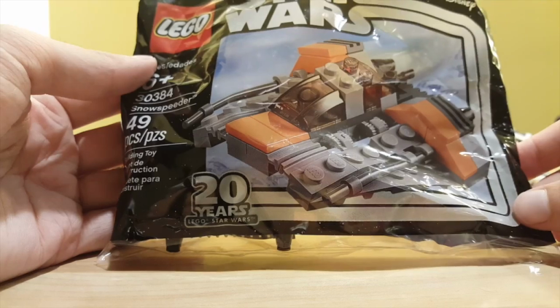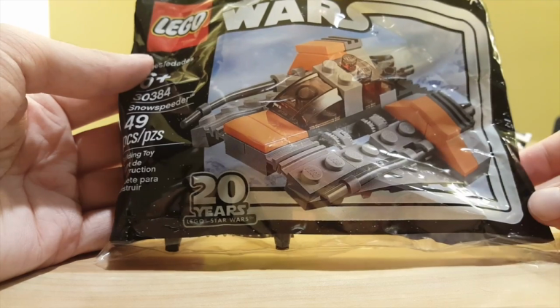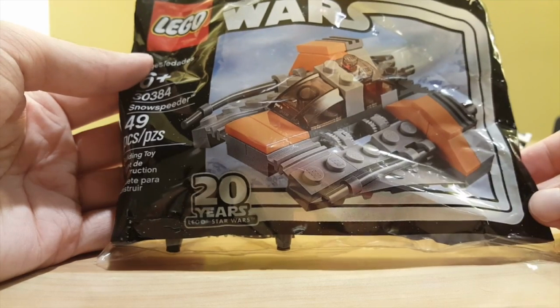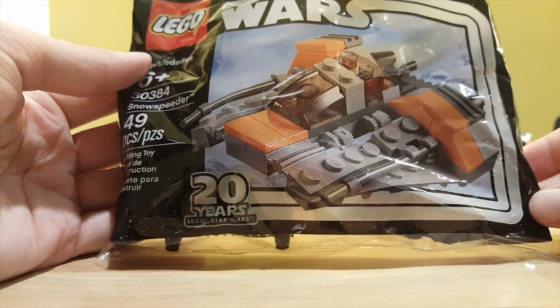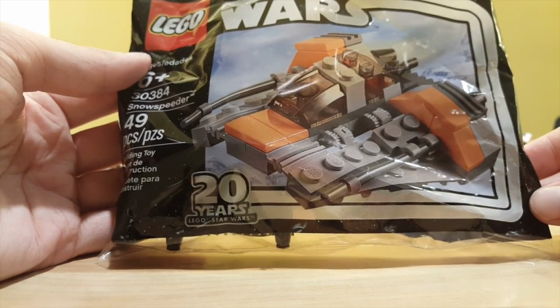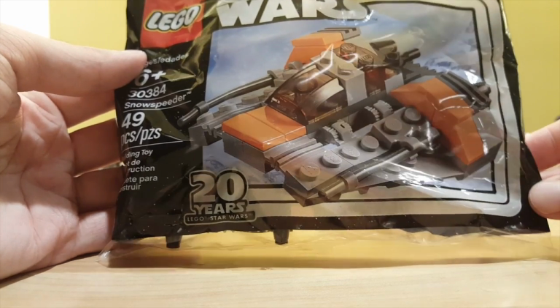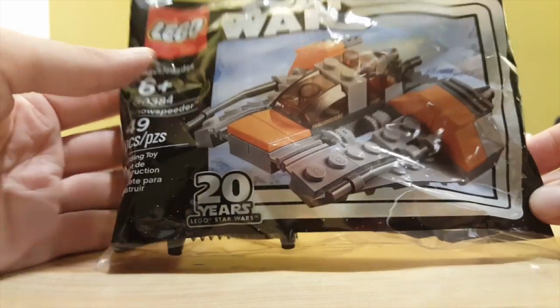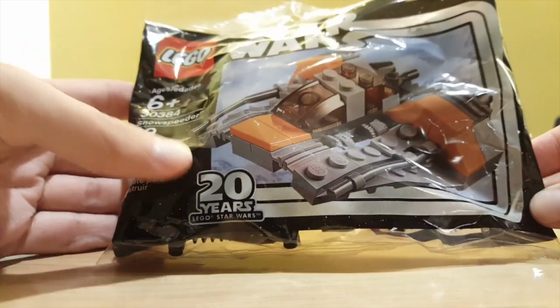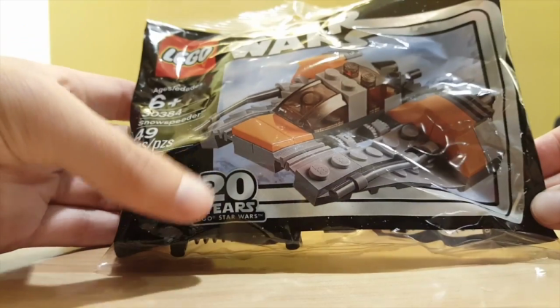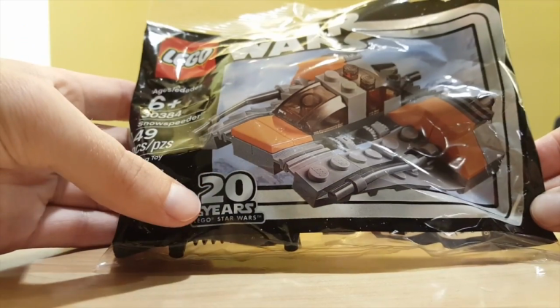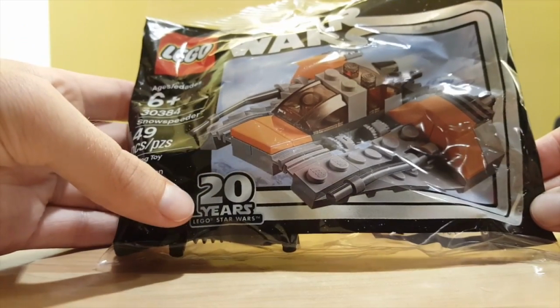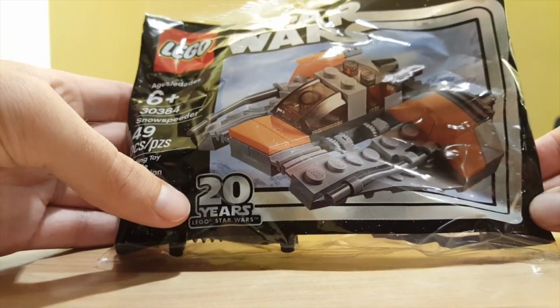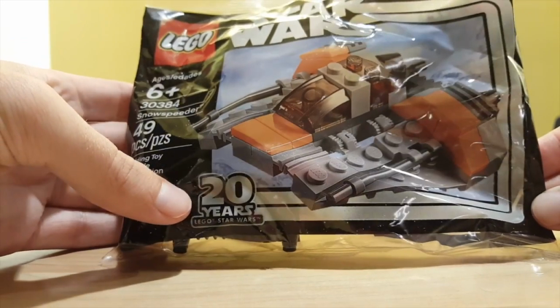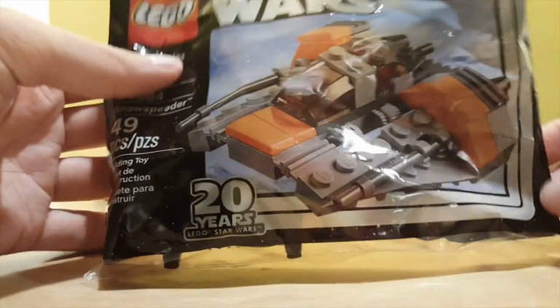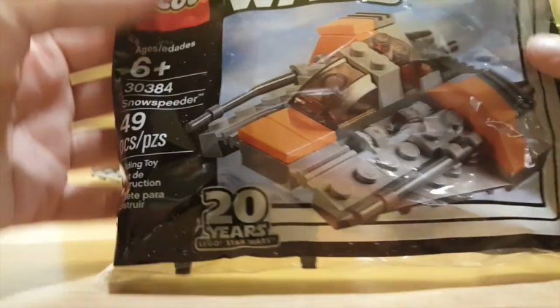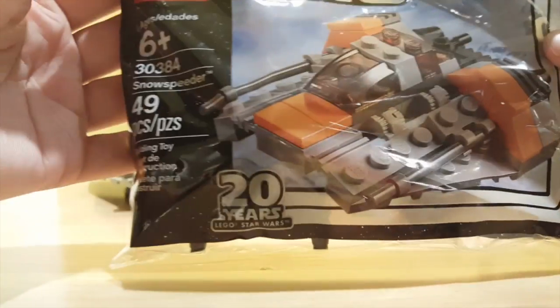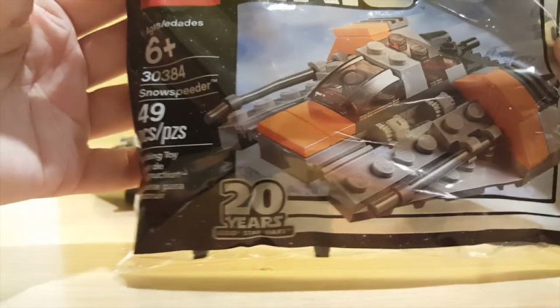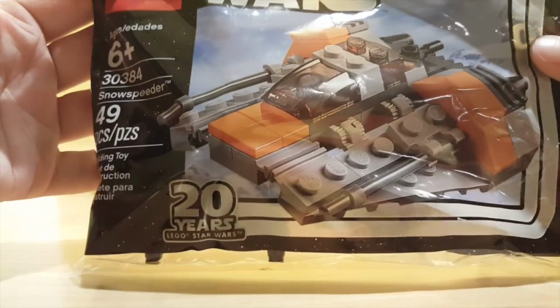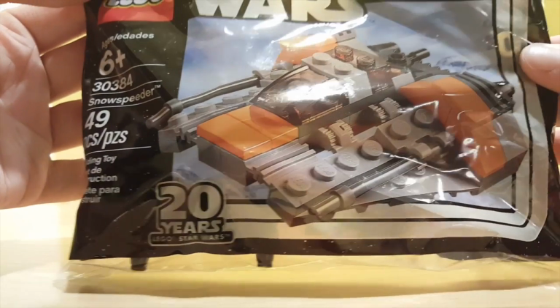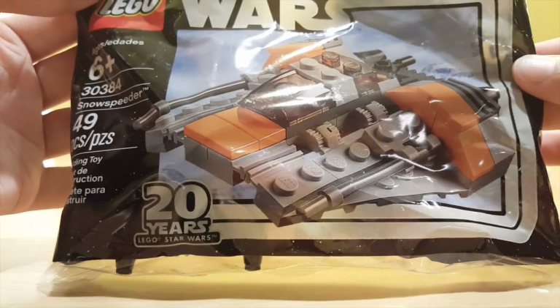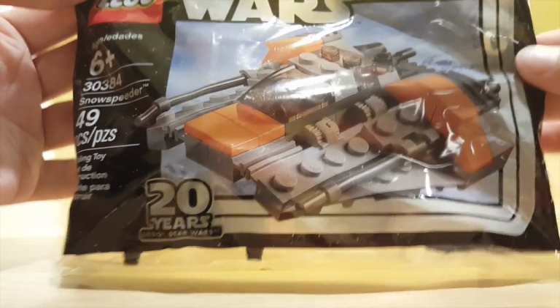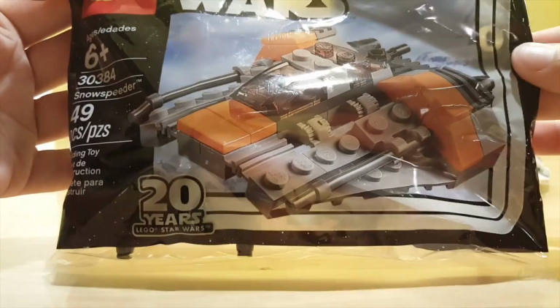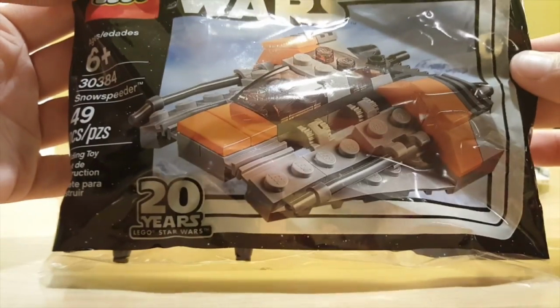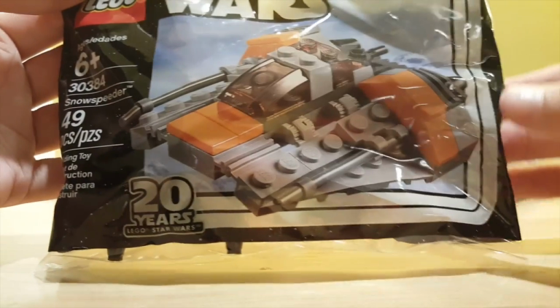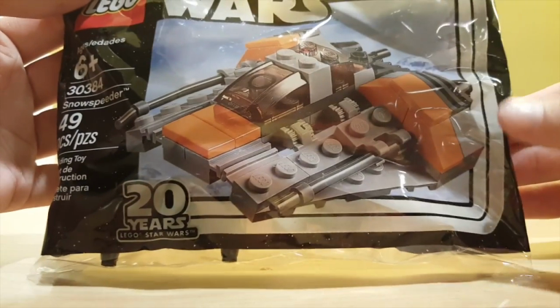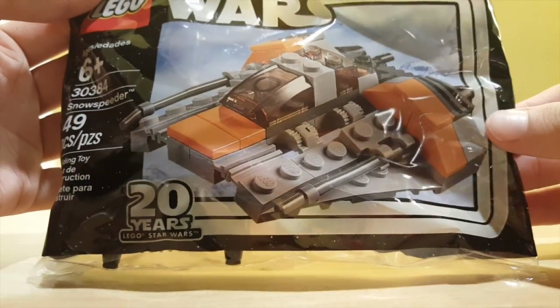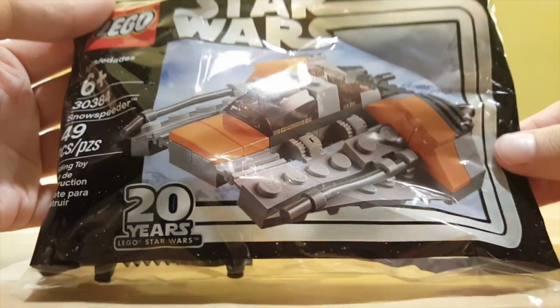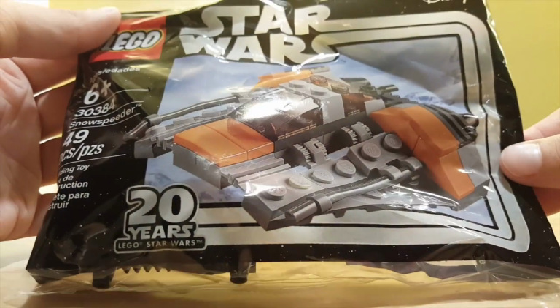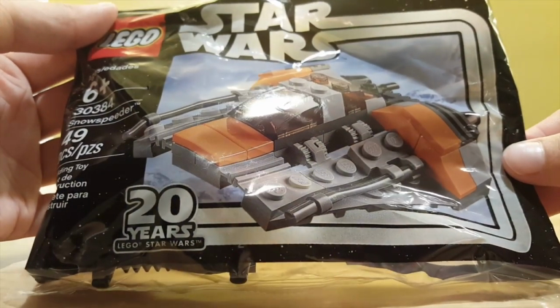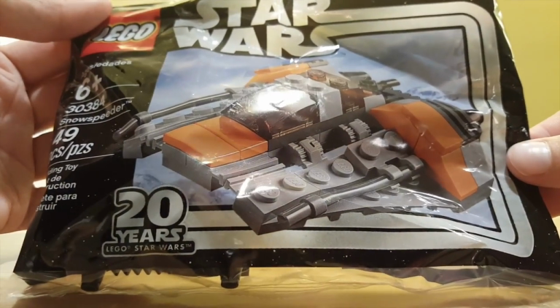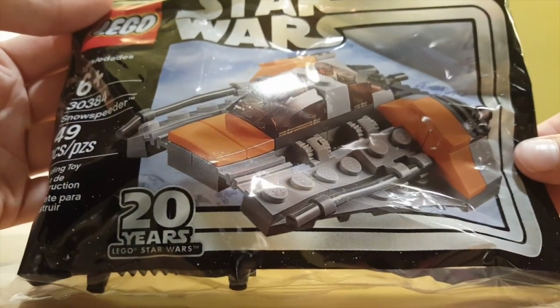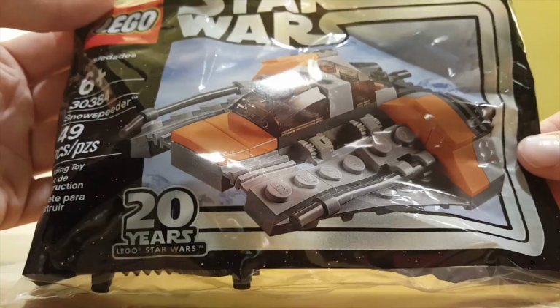Not included in this set, but released during the same time, we have this polybag of a mini Snowspeeder build. You can see that 20th Anniversary logo indicating that it is included in the same lineup.